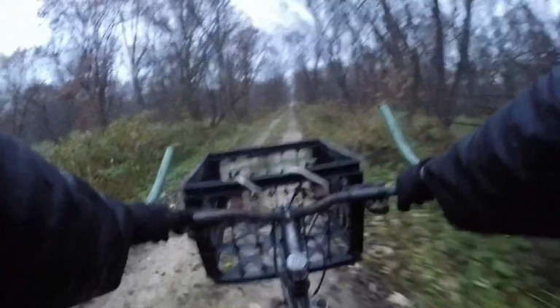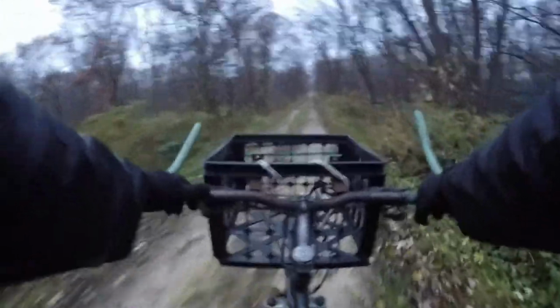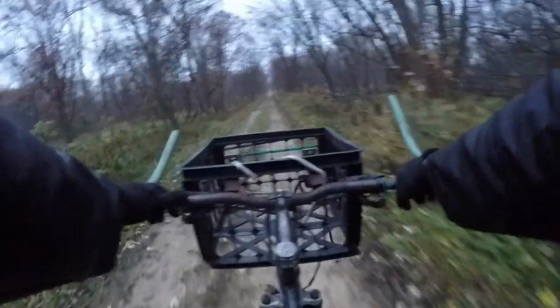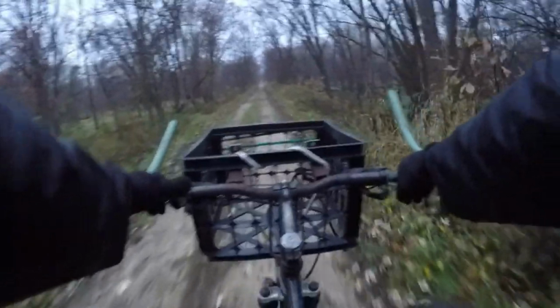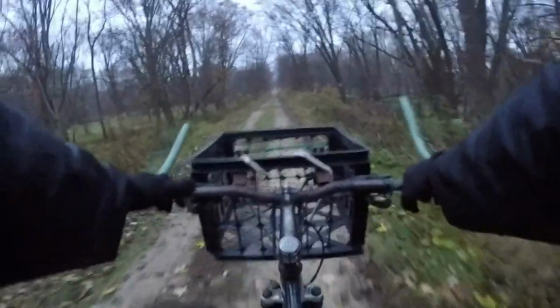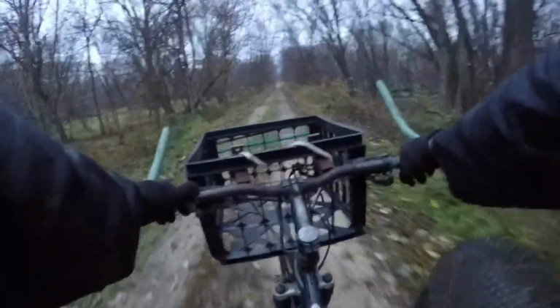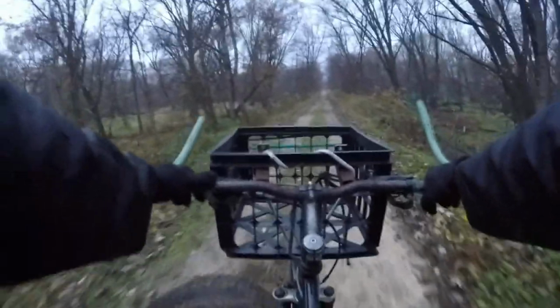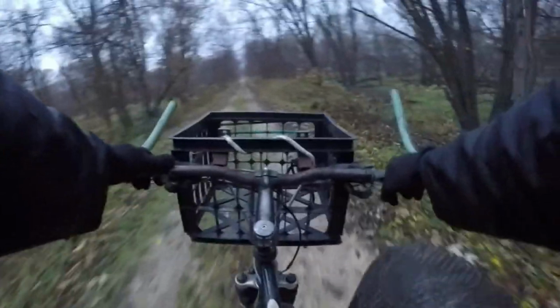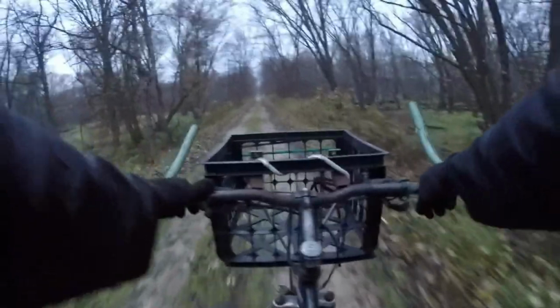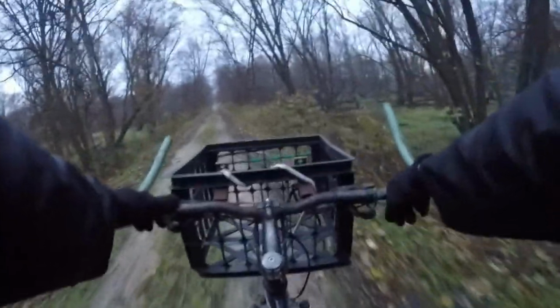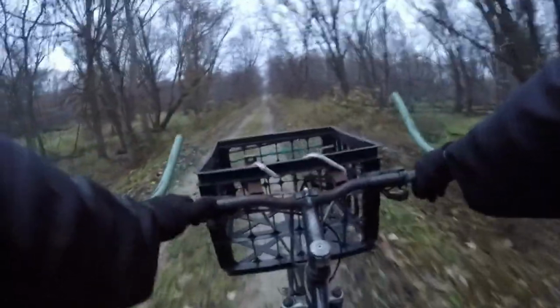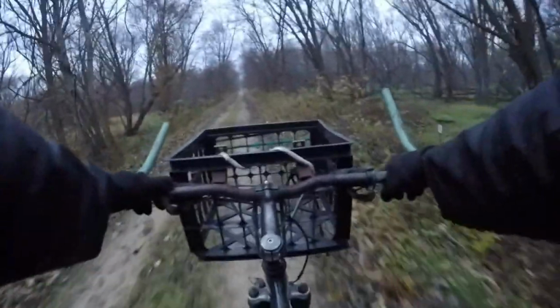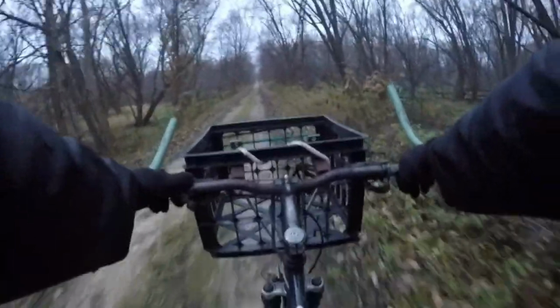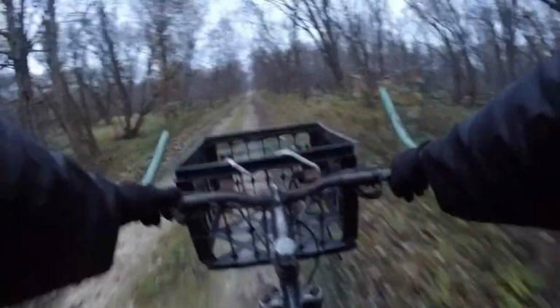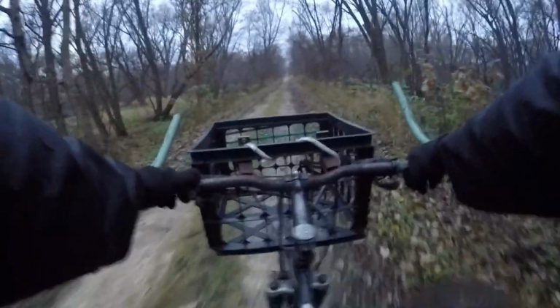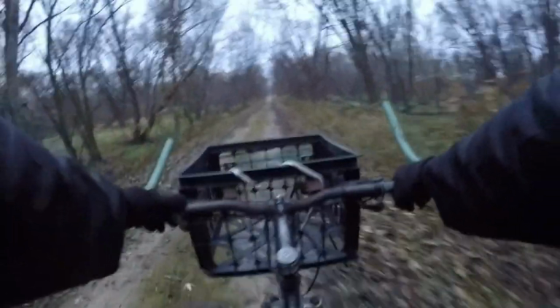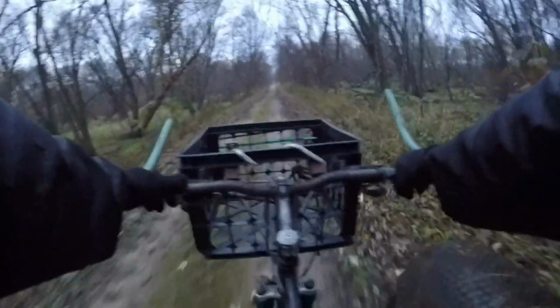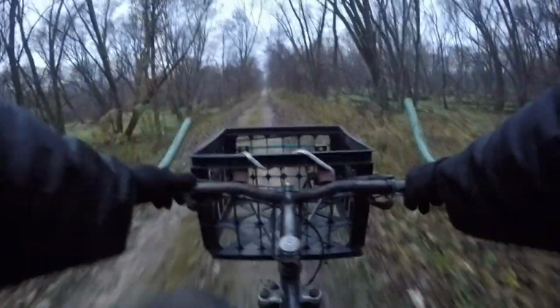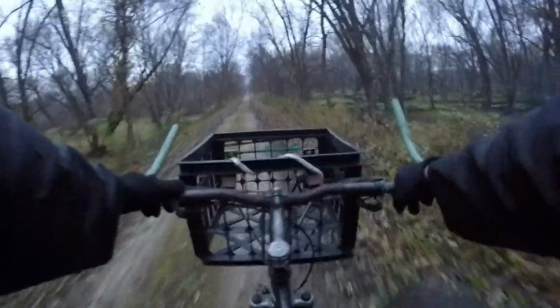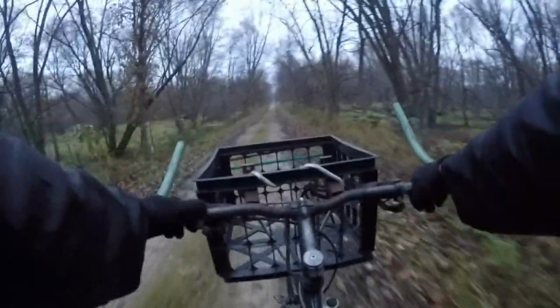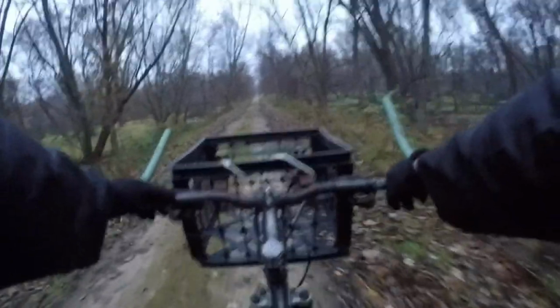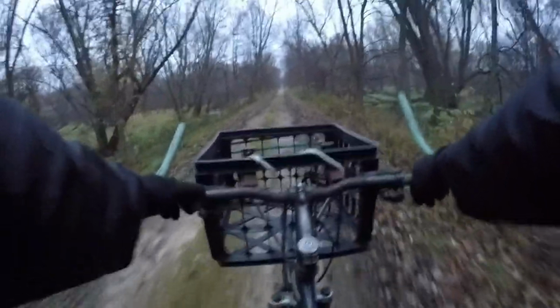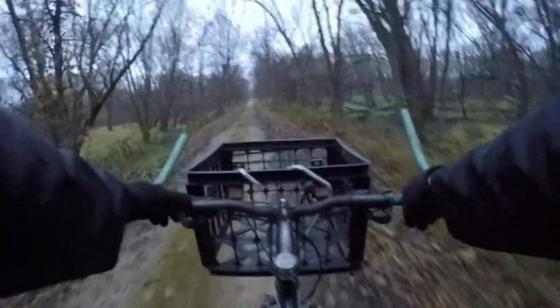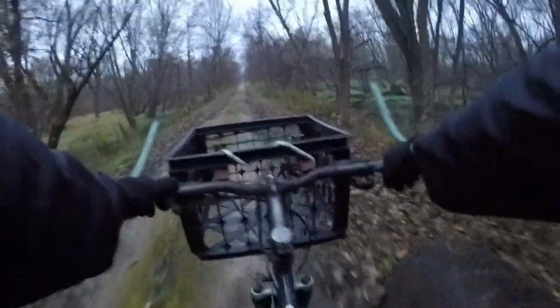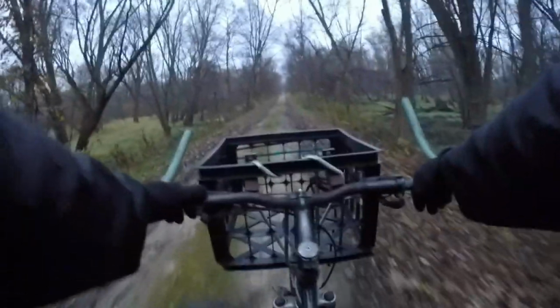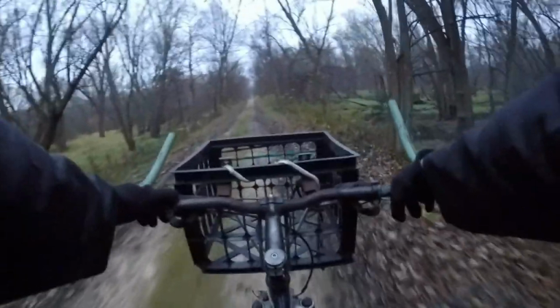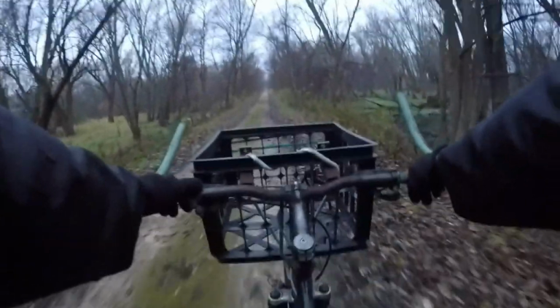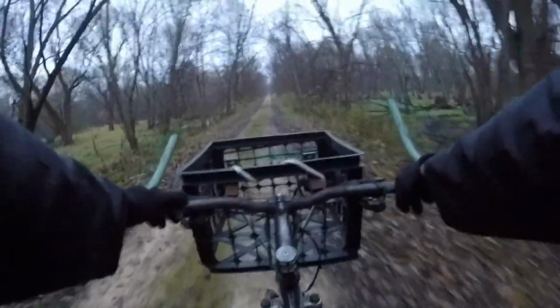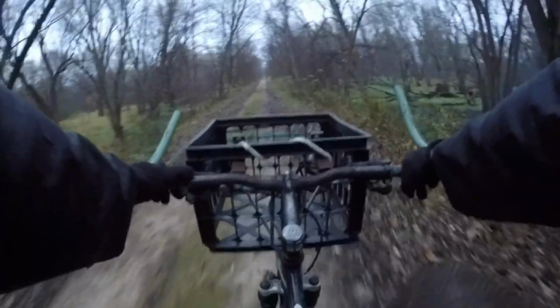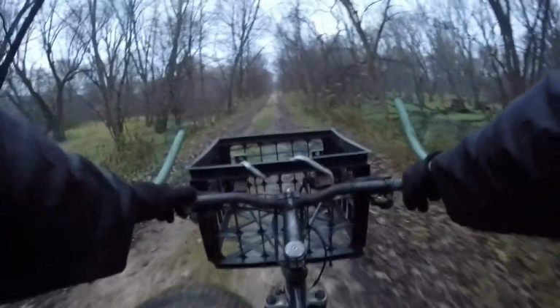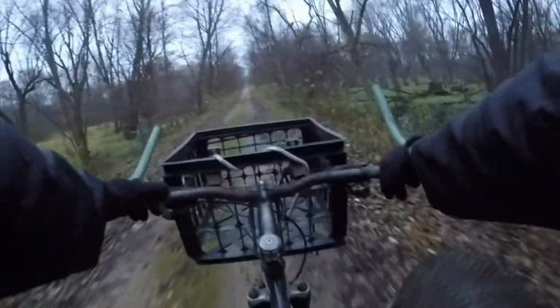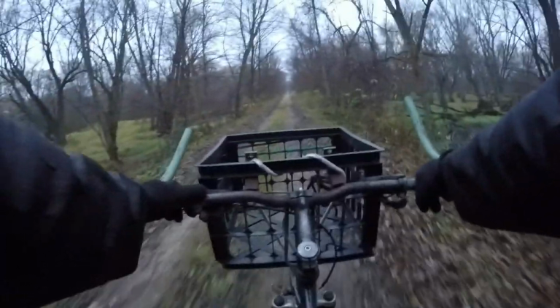Alright, so I'm heading out. I'm going to get the traps pulled today. It was a pretty nice night last night, so I'm hoping stuff moved. Hopefully I got at least one beaver. I'm just going to start pulling the sets and I'll go ahead and show you if I caught anything.